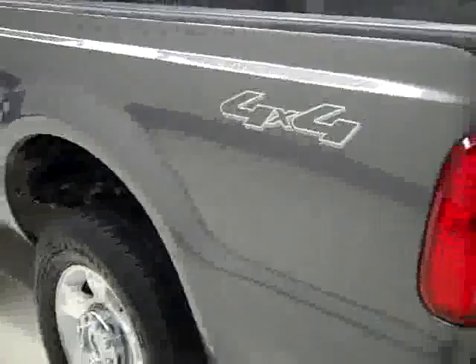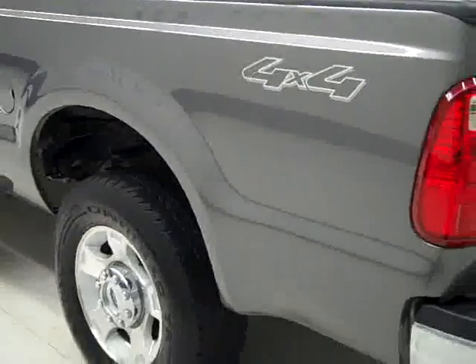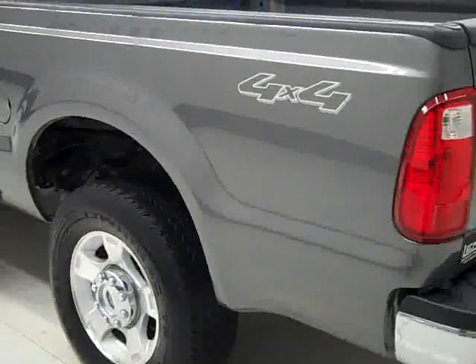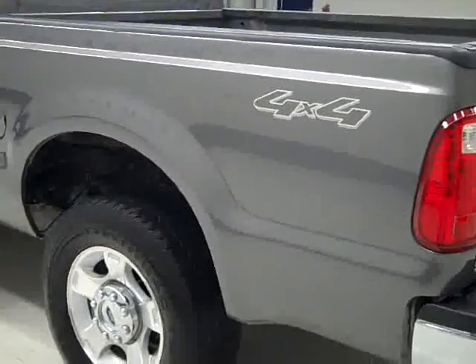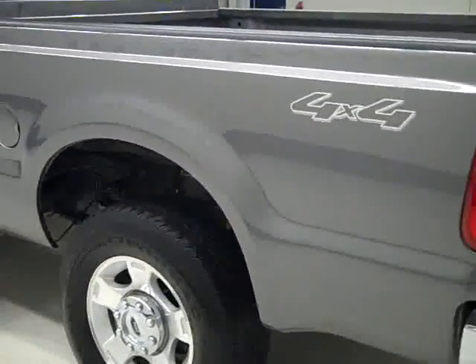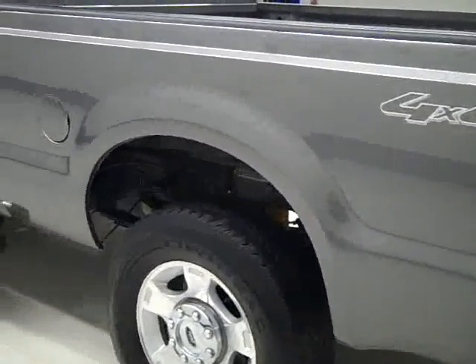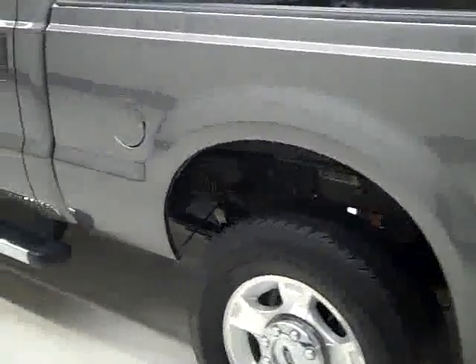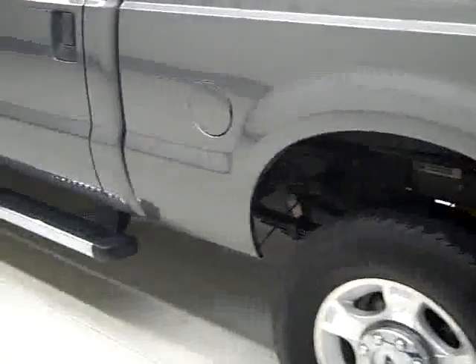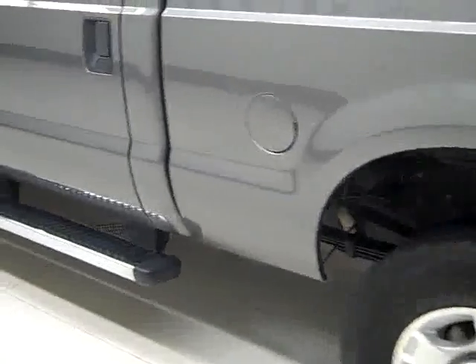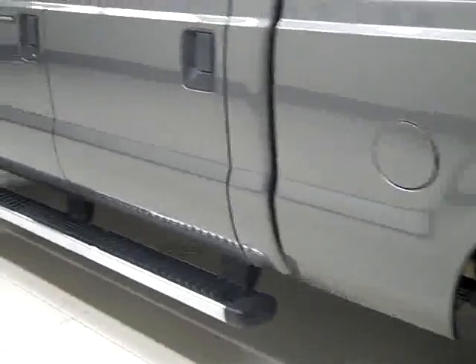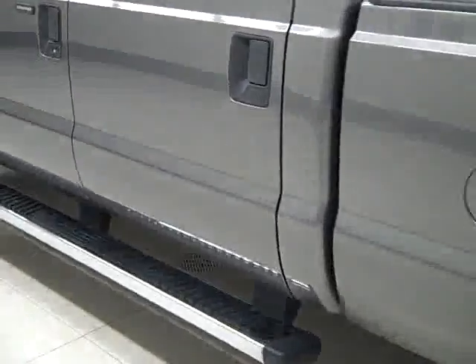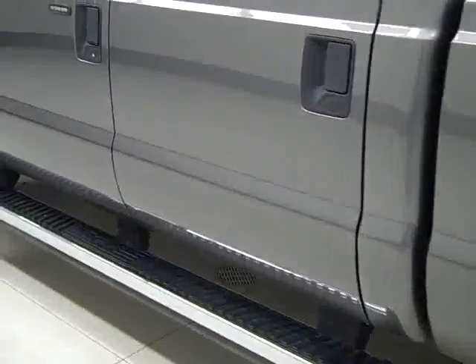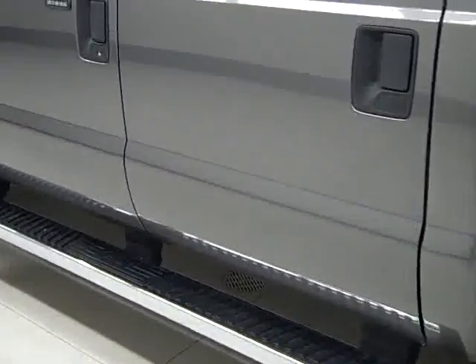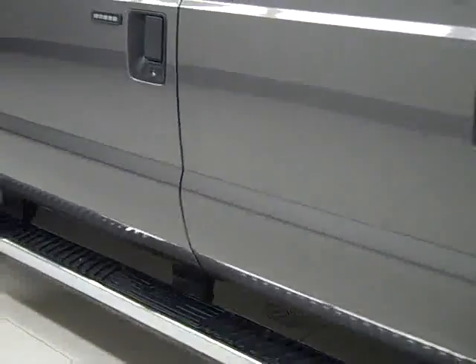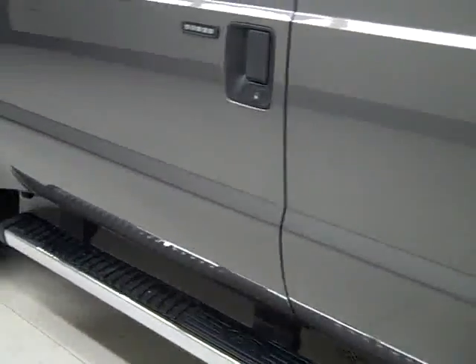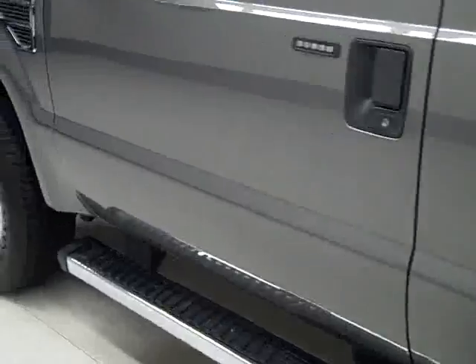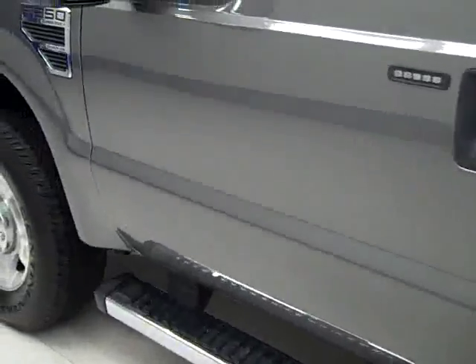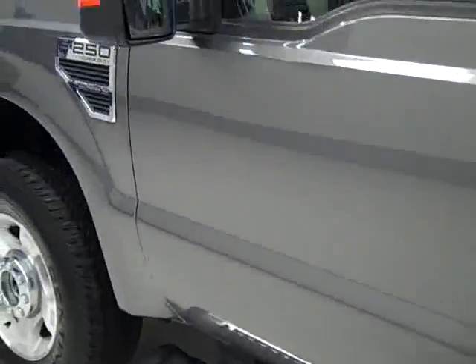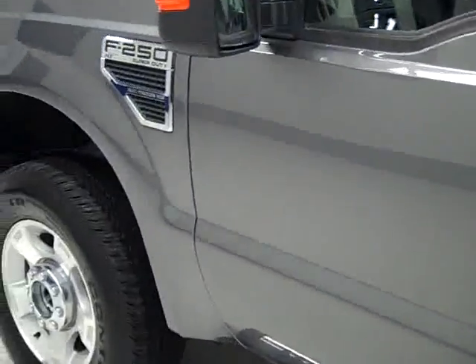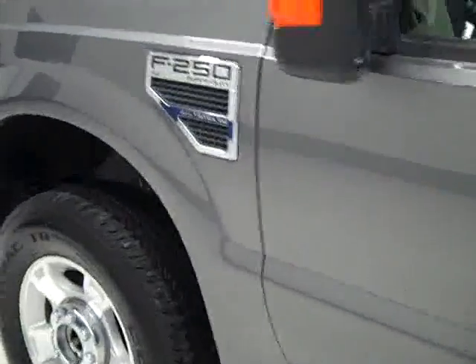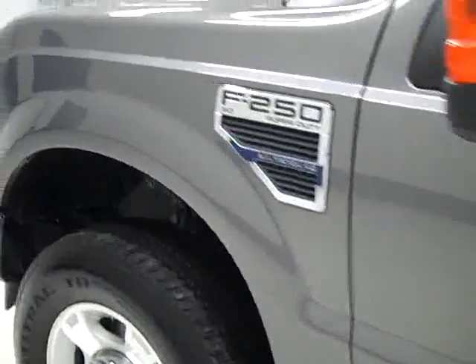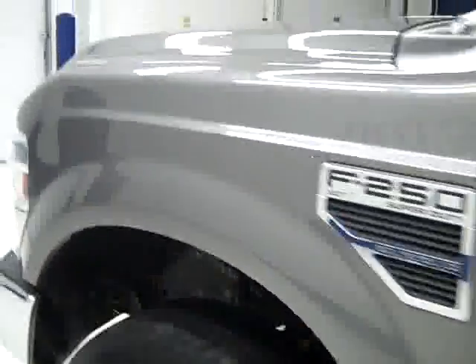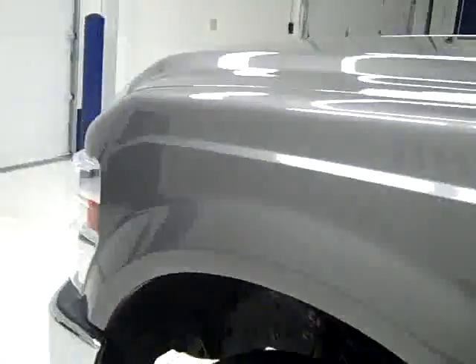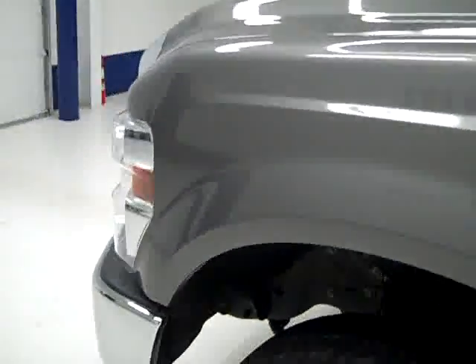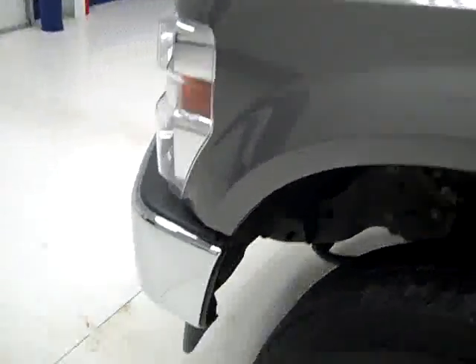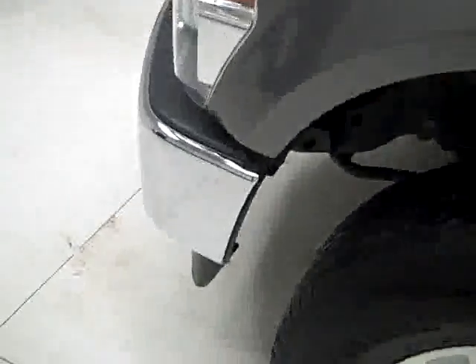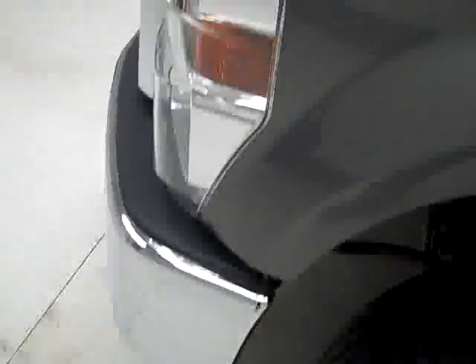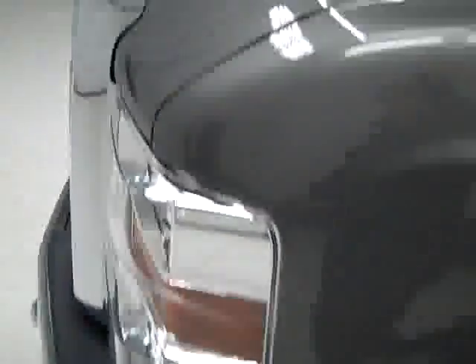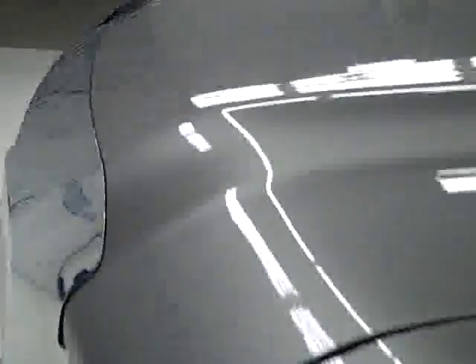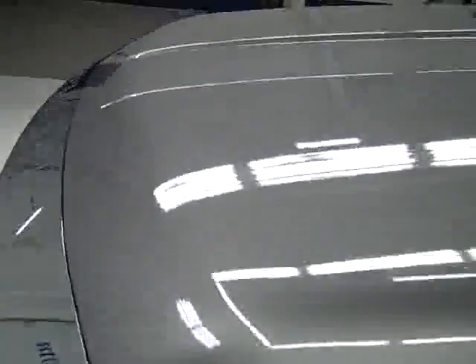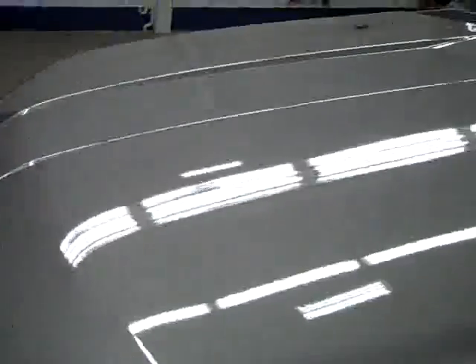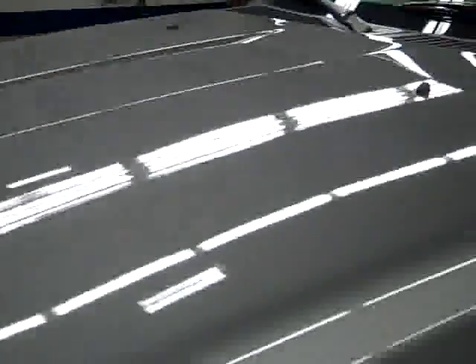Going around to this side, you can see again very clean, shiny paint. No dents, dings or scratches here either. The roof looks nice and clean too.